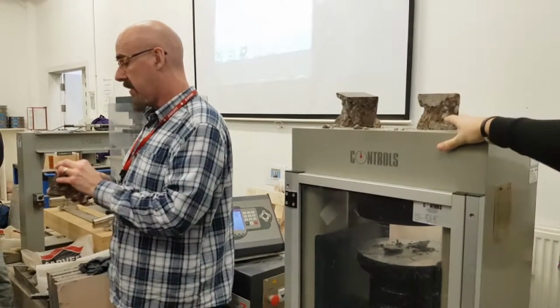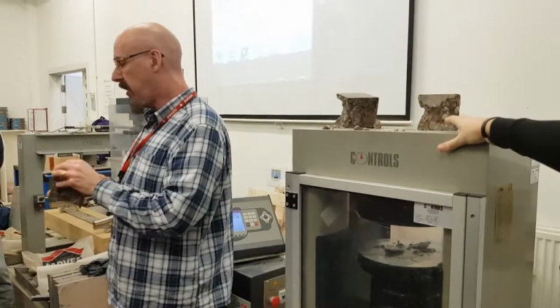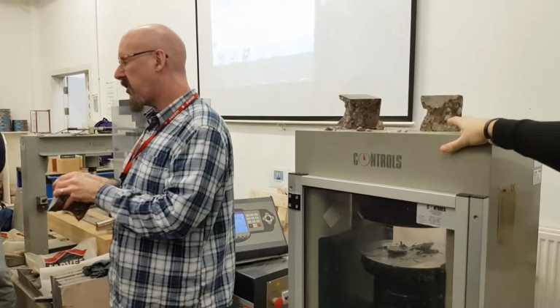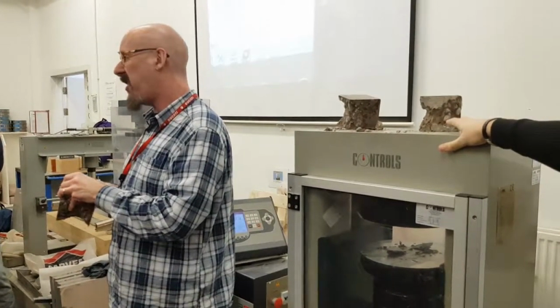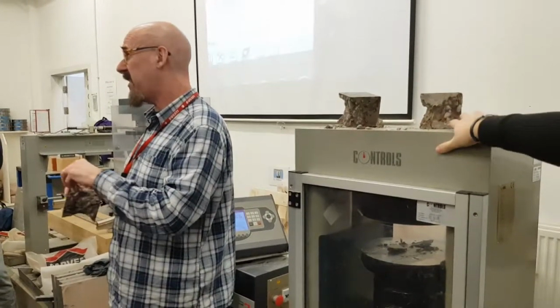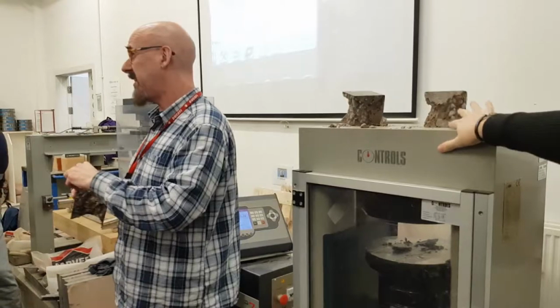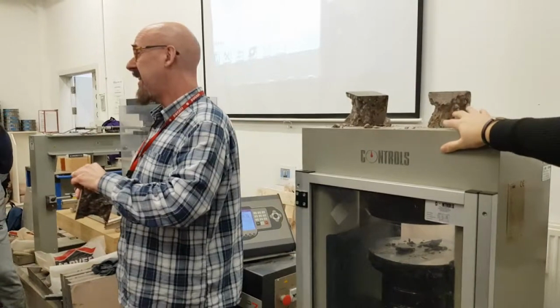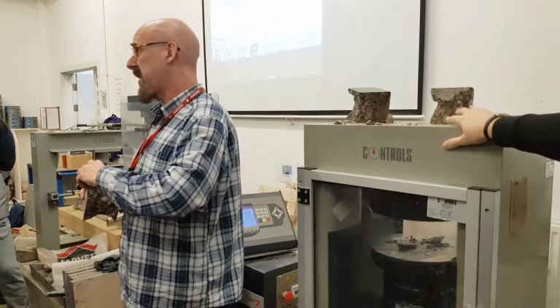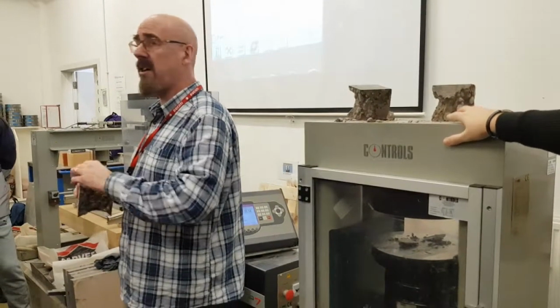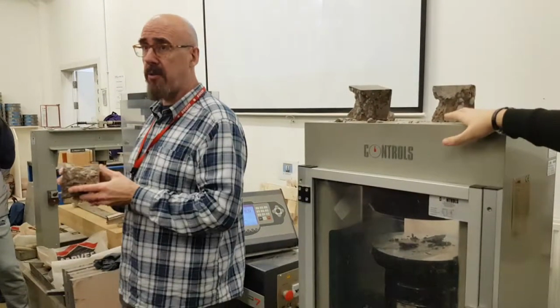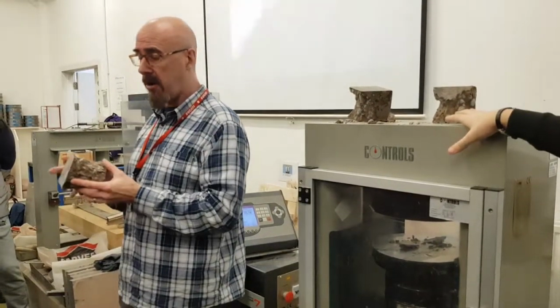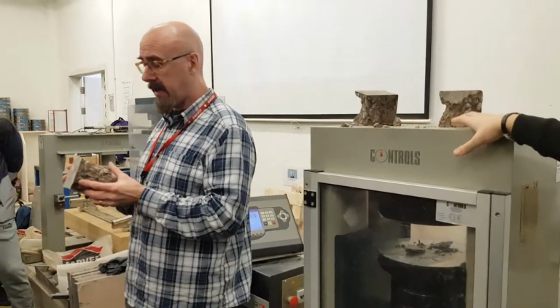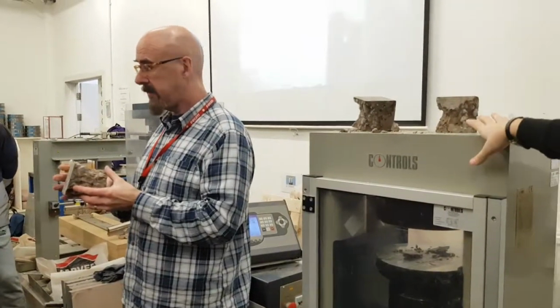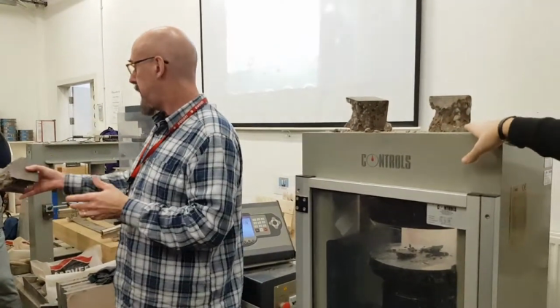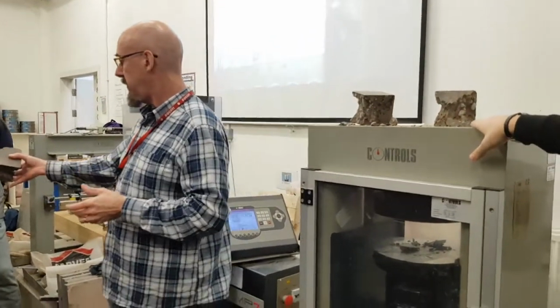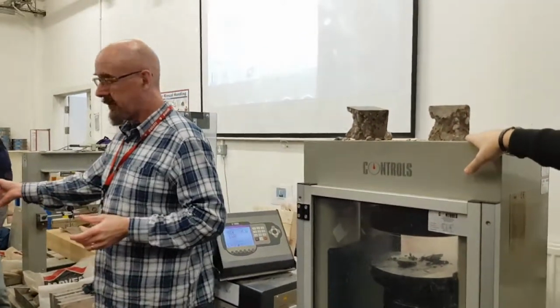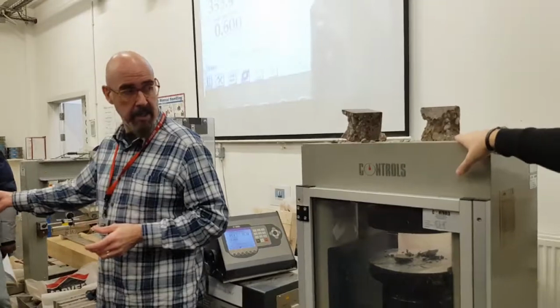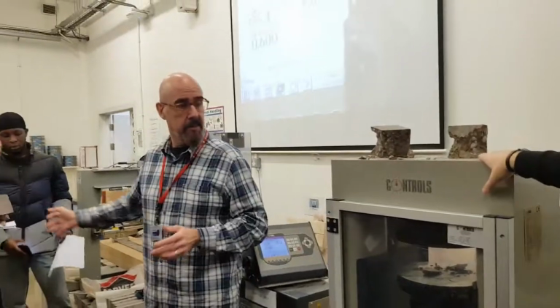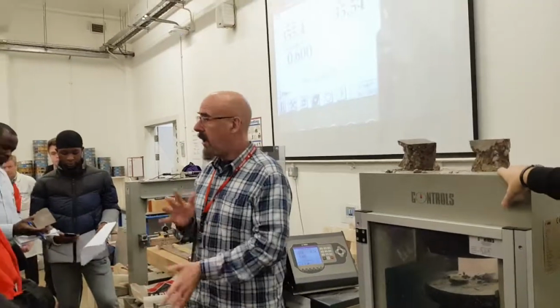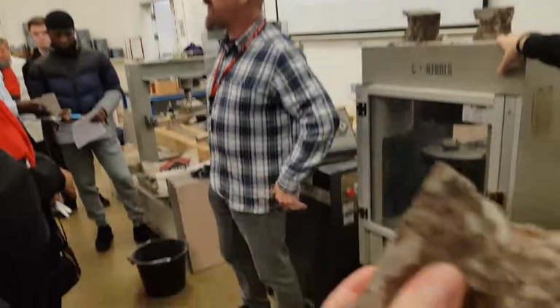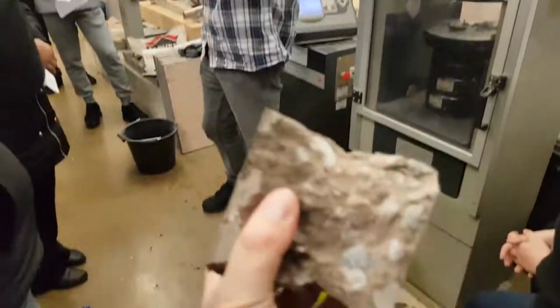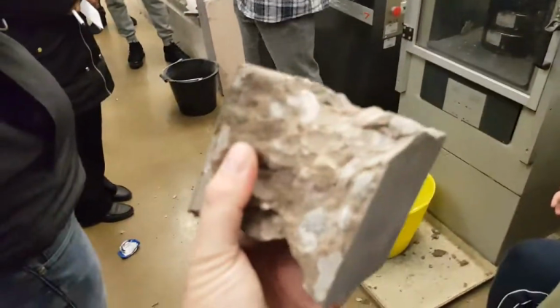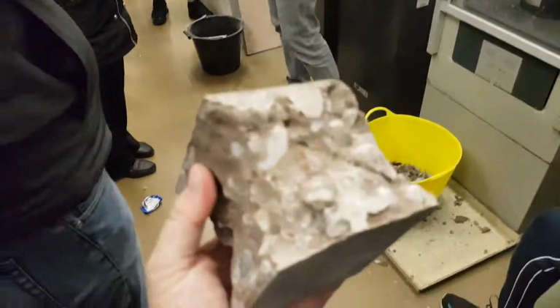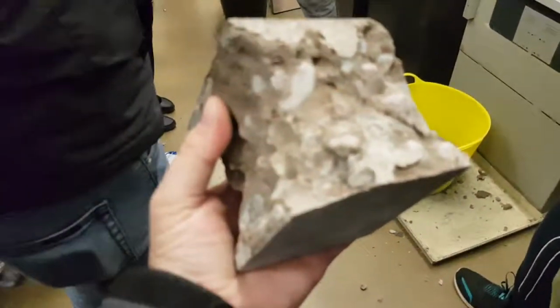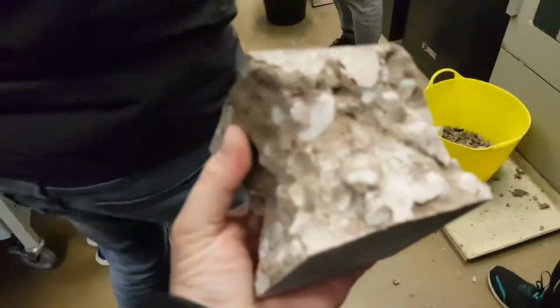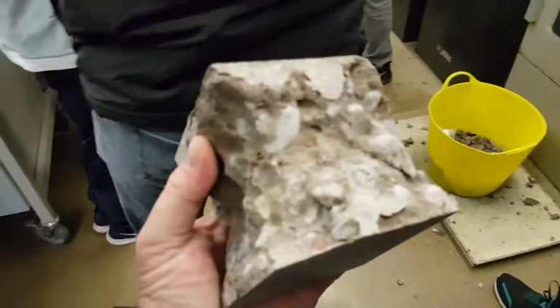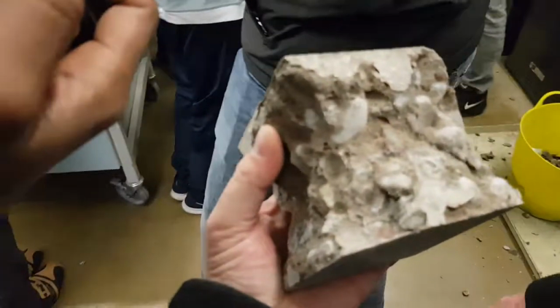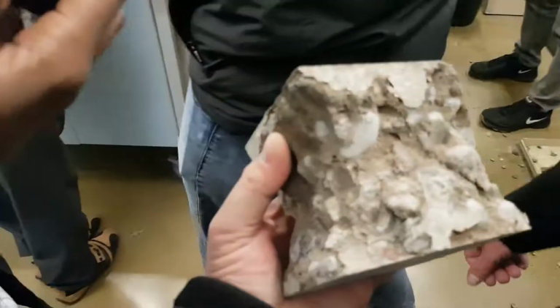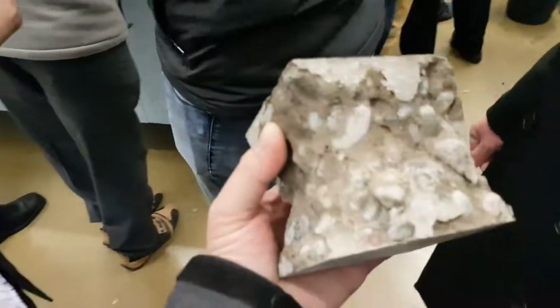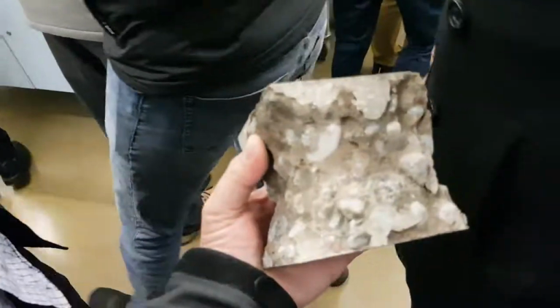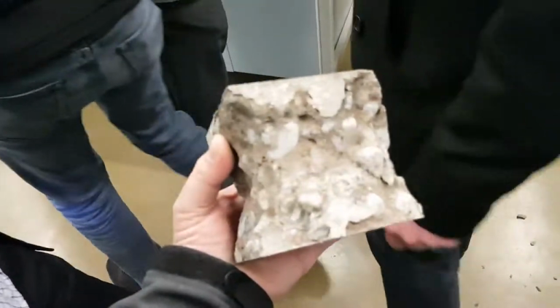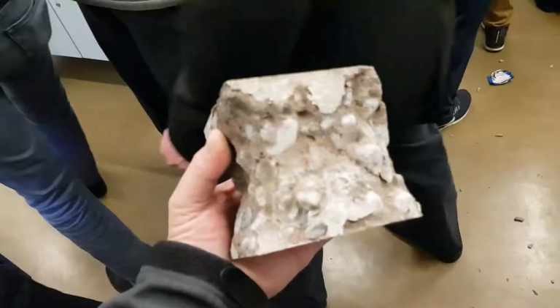So if you're looking for sort of high-strength concrete, you probably start off with a crushed rock aggregate. Okay. Alright, so we go back around the other side of the desk. Thanks.